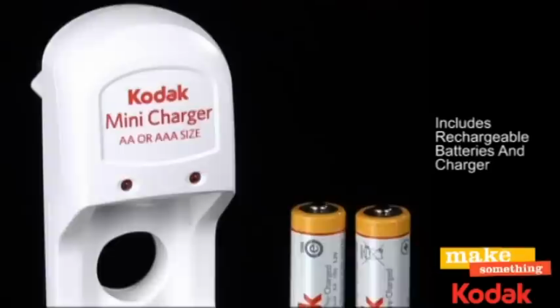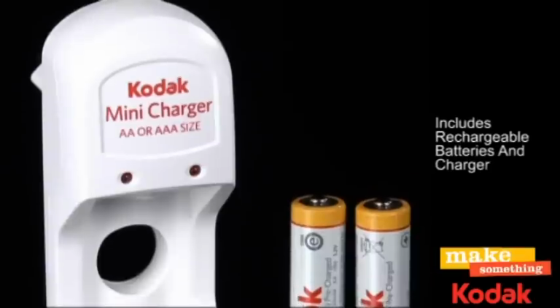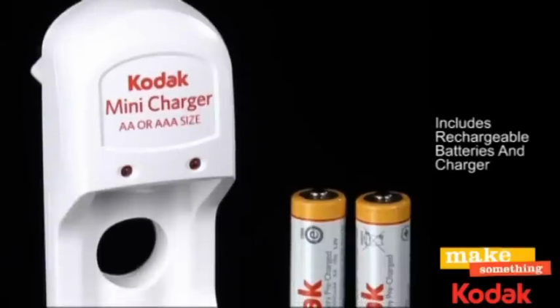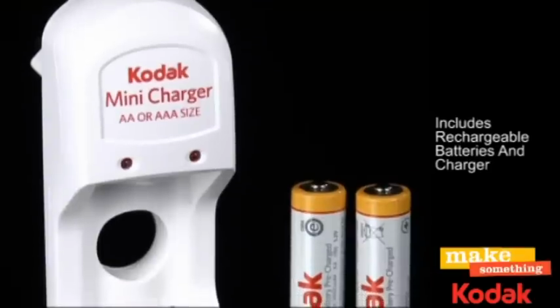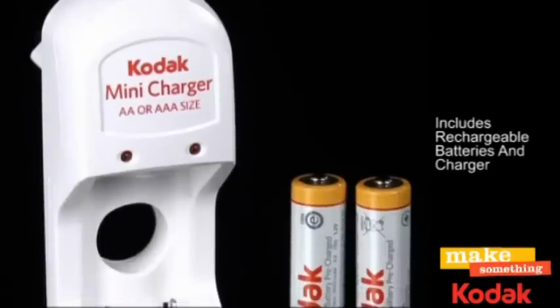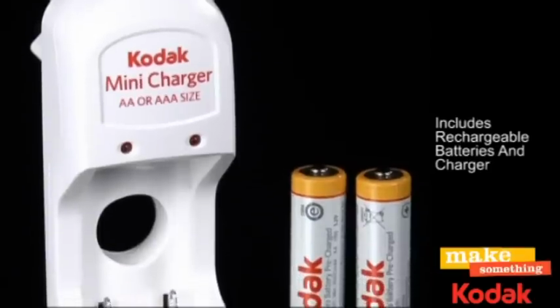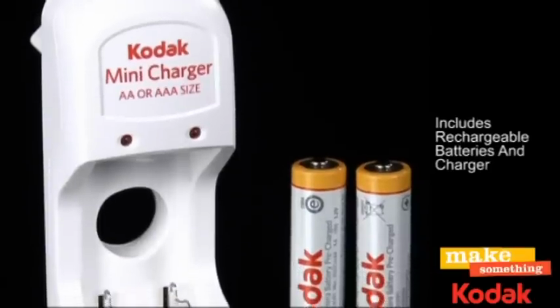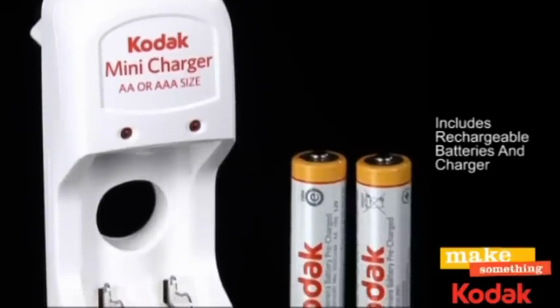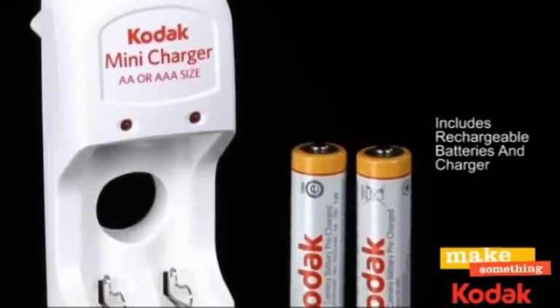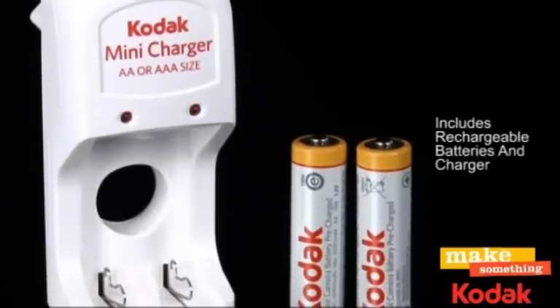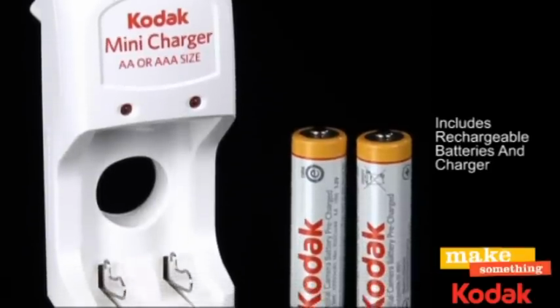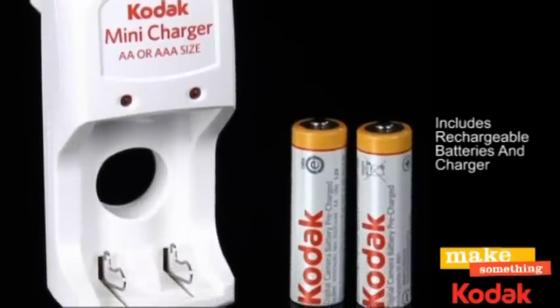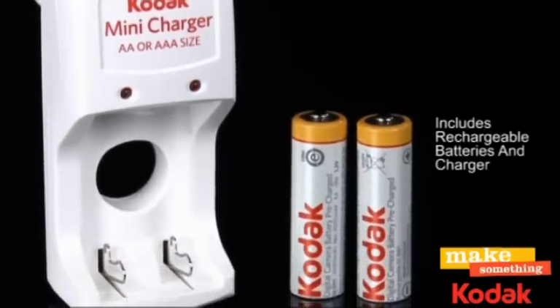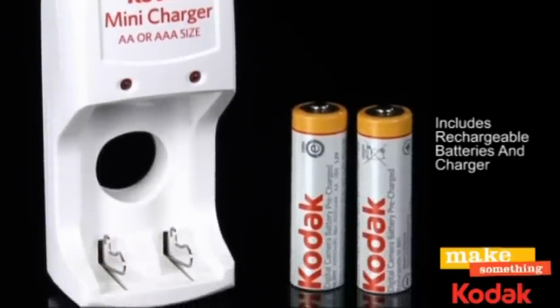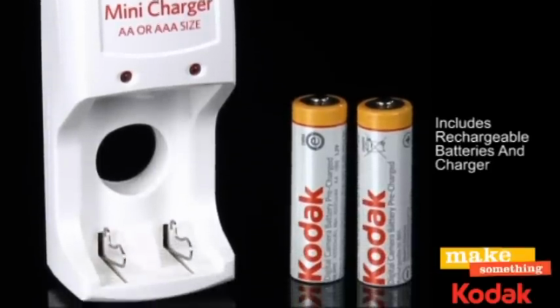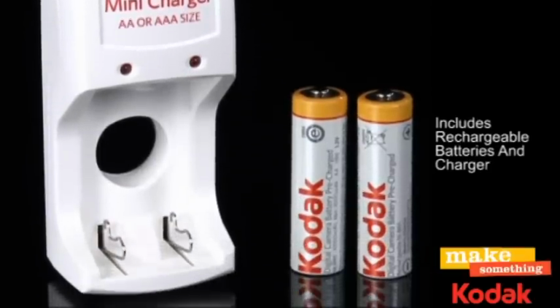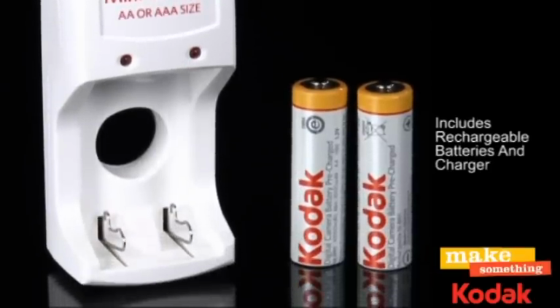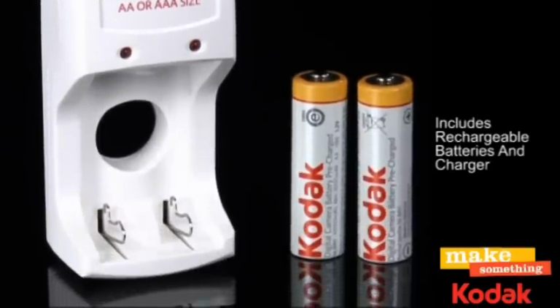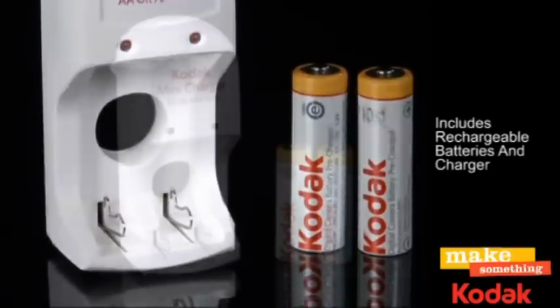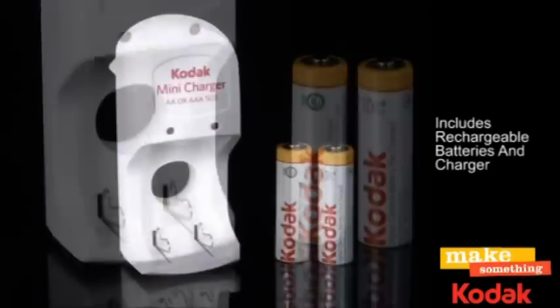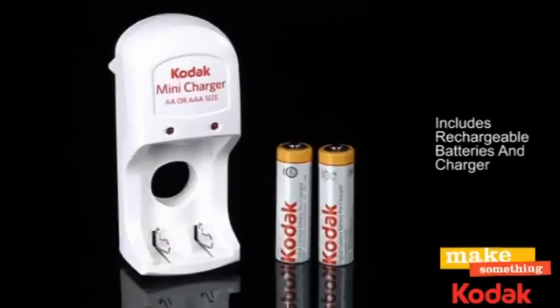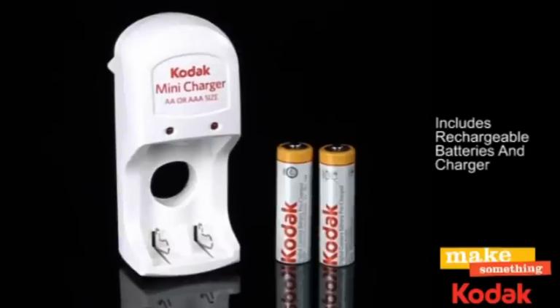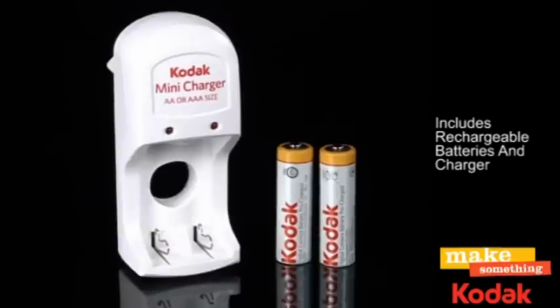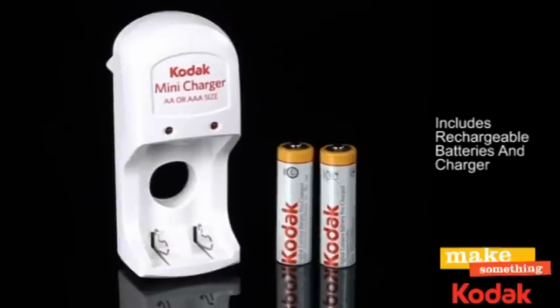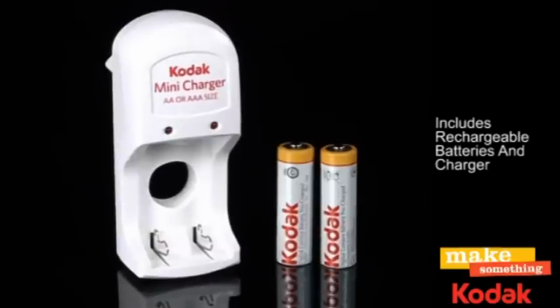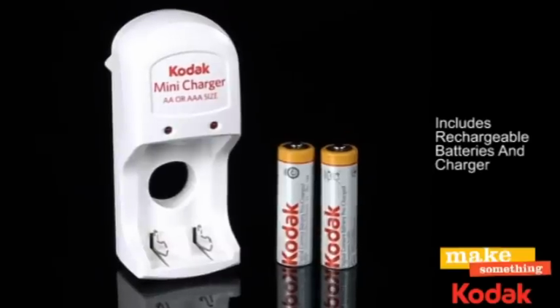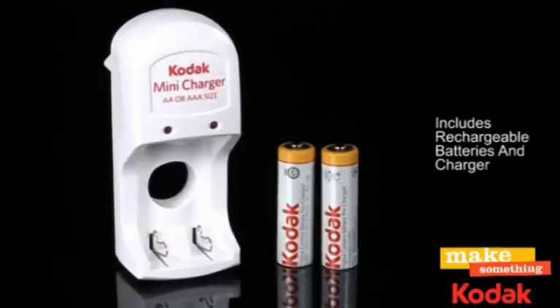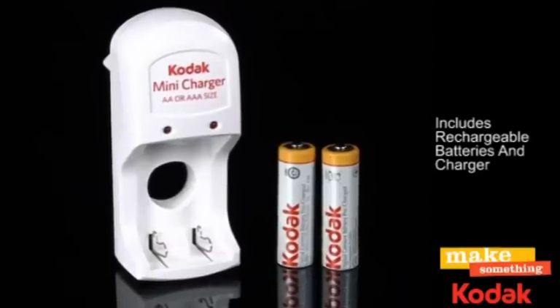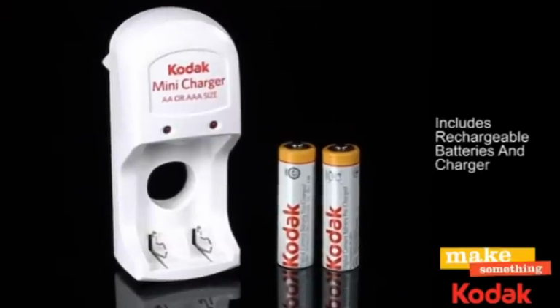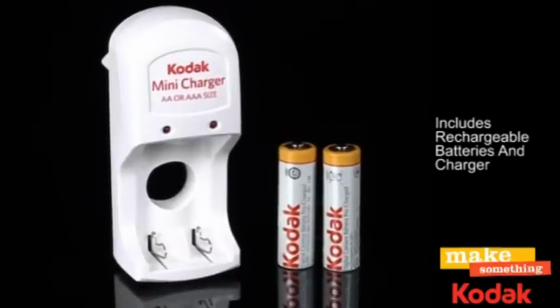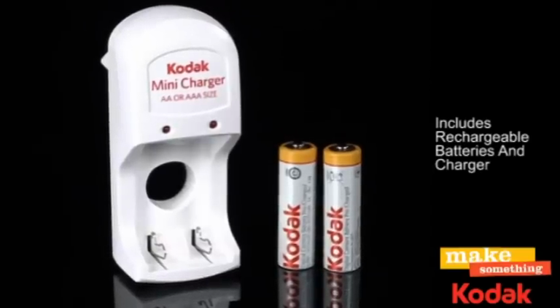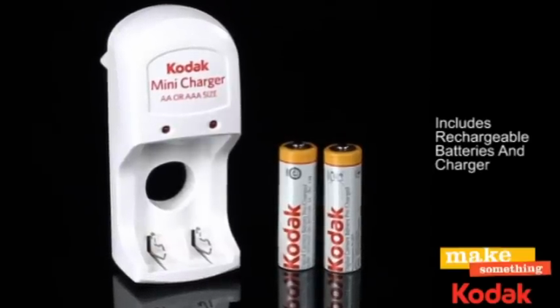Pre-charged, rechargeable AA batteries and charger are included, saving you money and allowing you to get filming straight away.